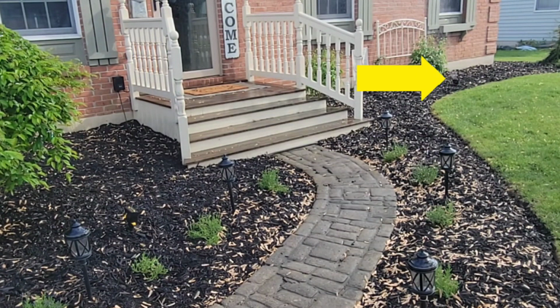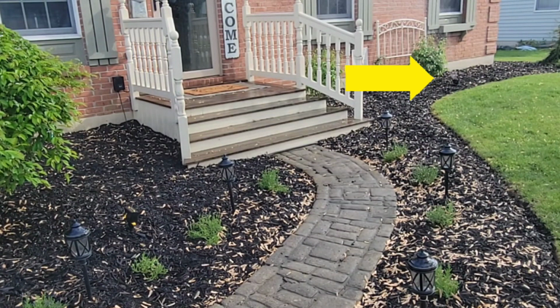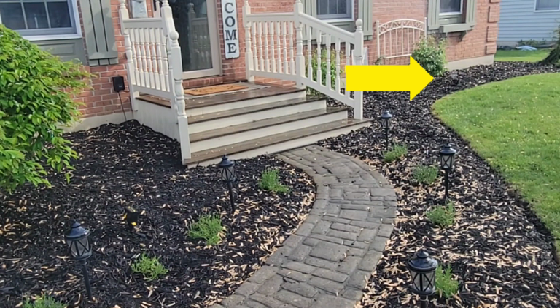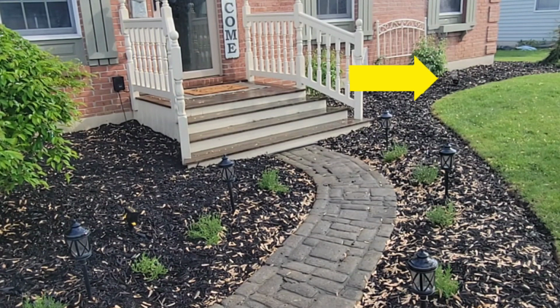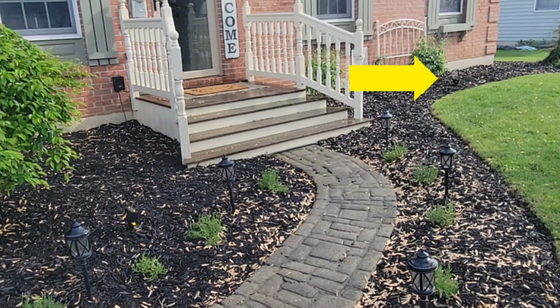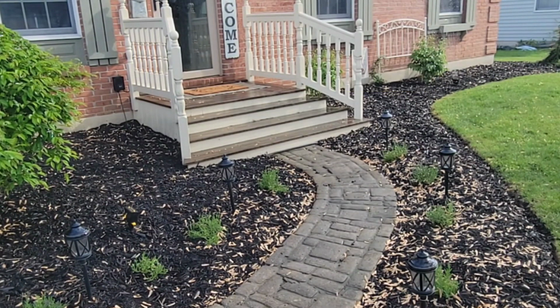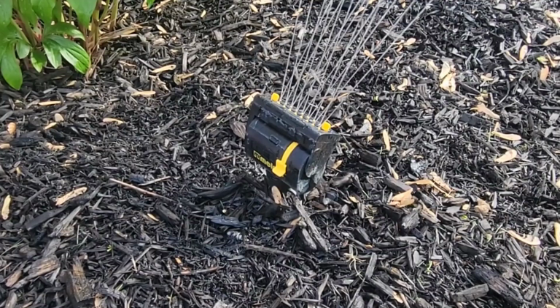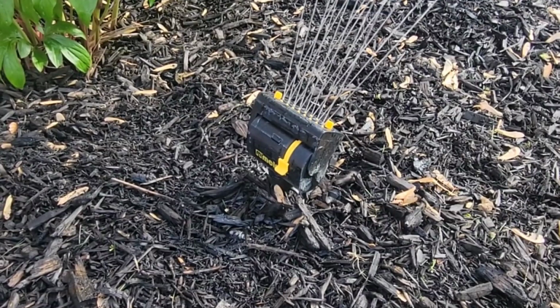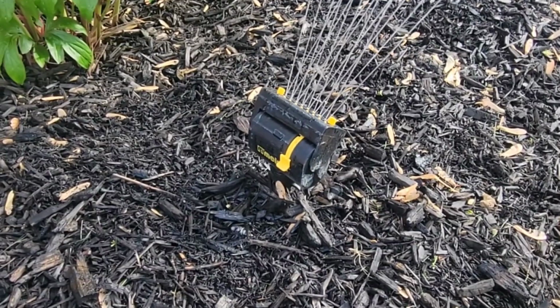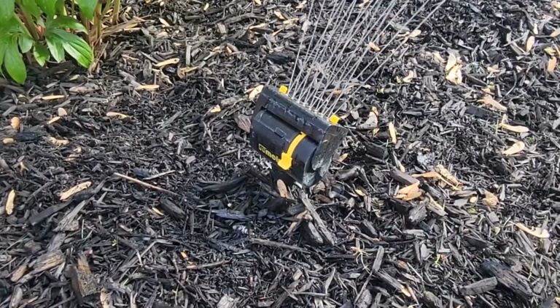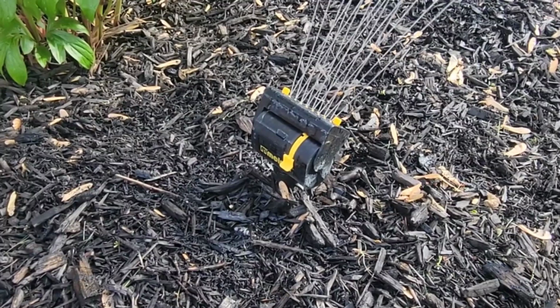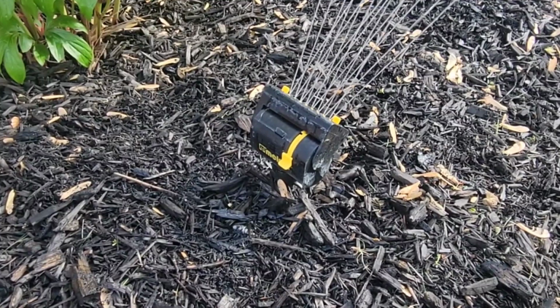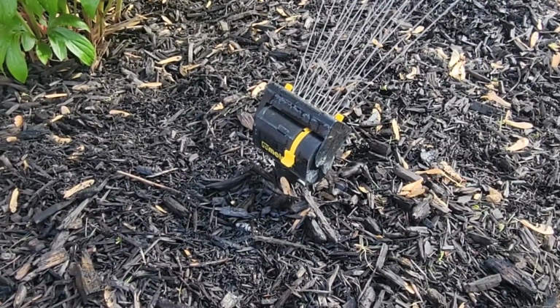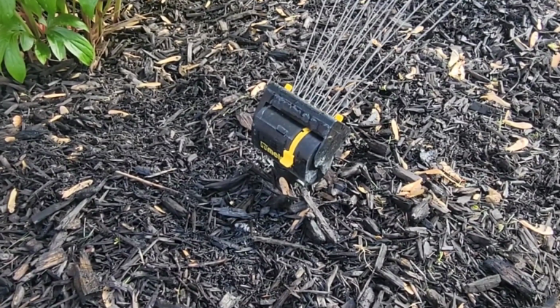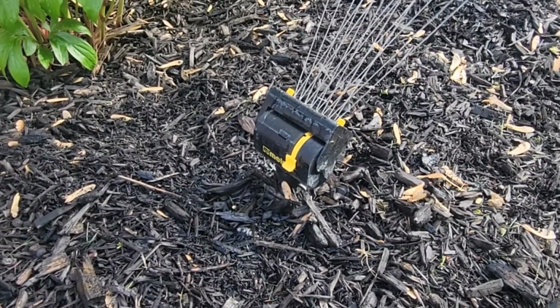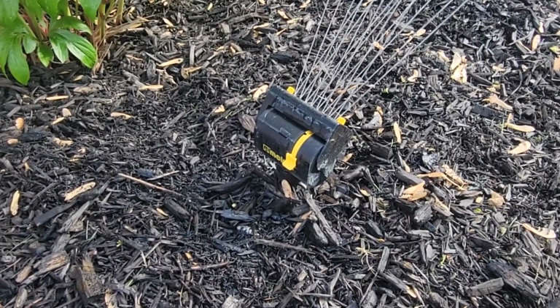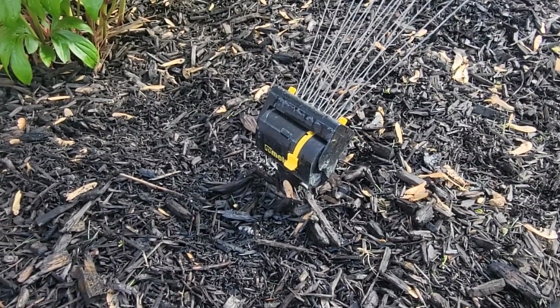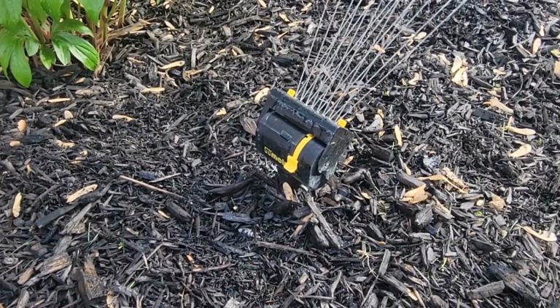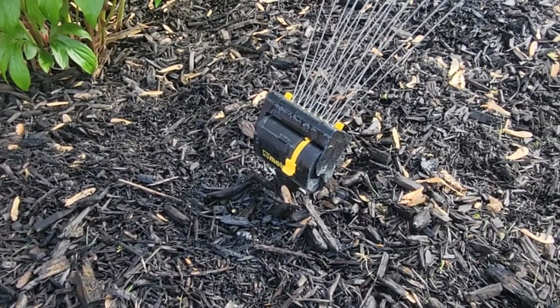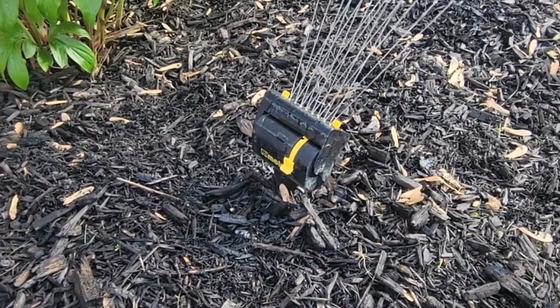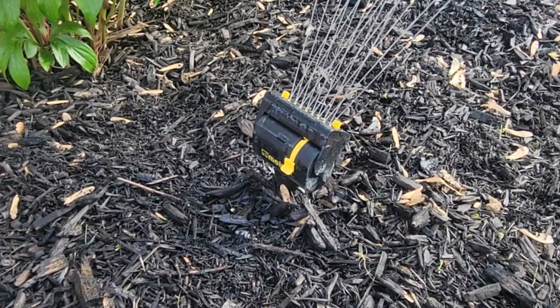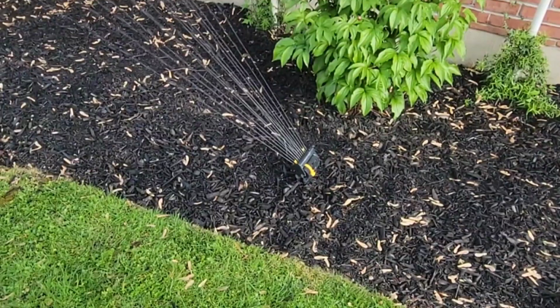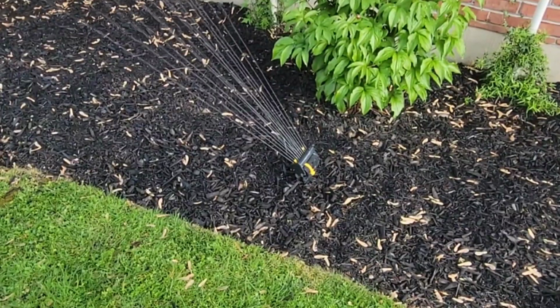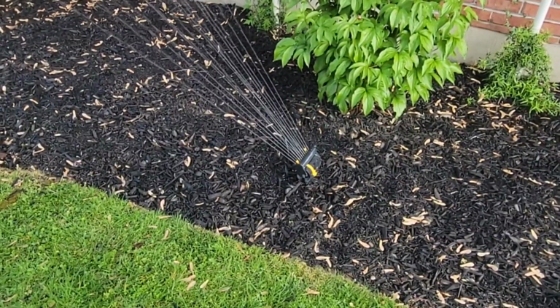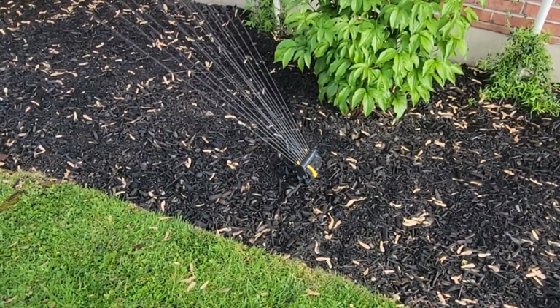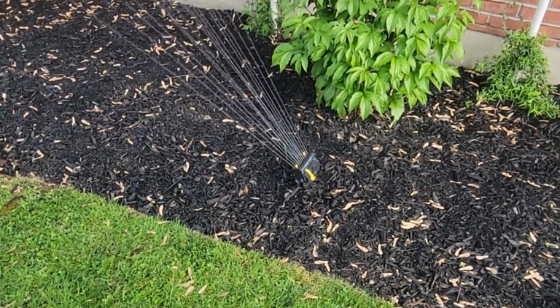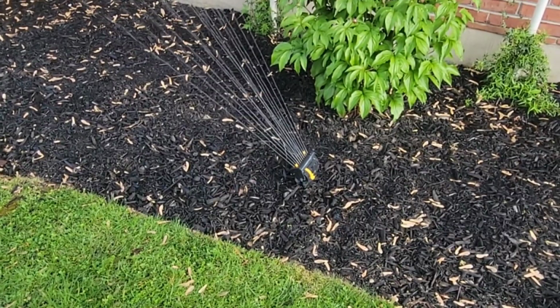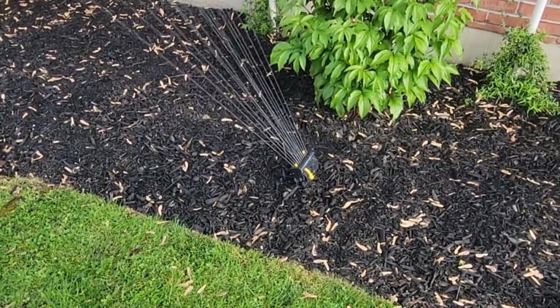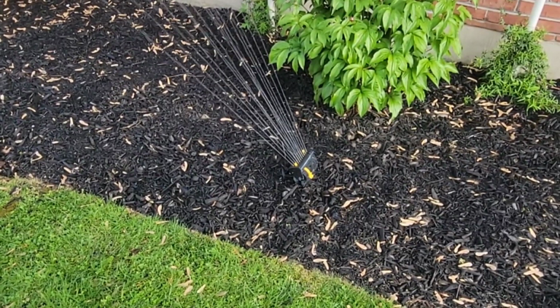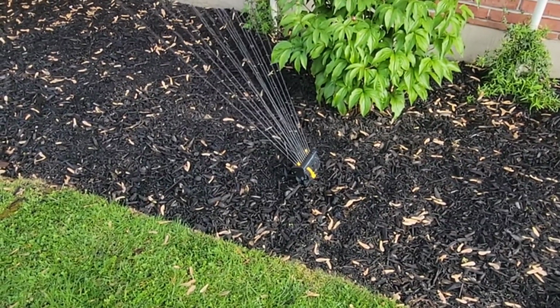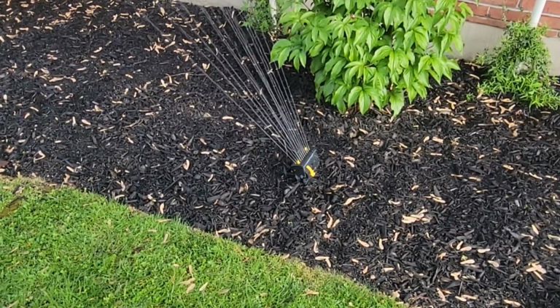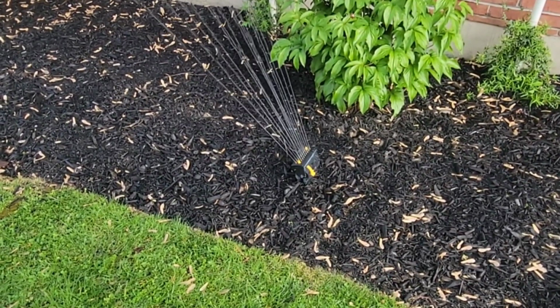Thanks for stopping by the shop today for this easy sprinkler system install. If you liked what you saw, hit that like and subscribe button — it really helps this channel. Hey guys, take care, and I'll see you next time back at the shop.